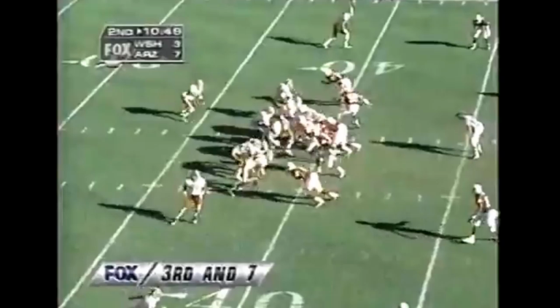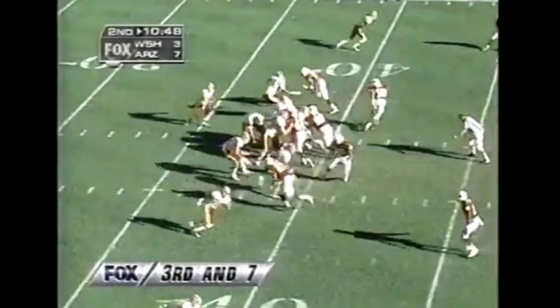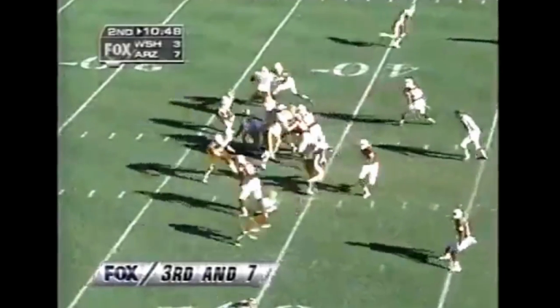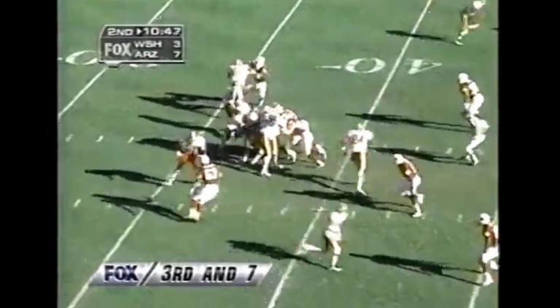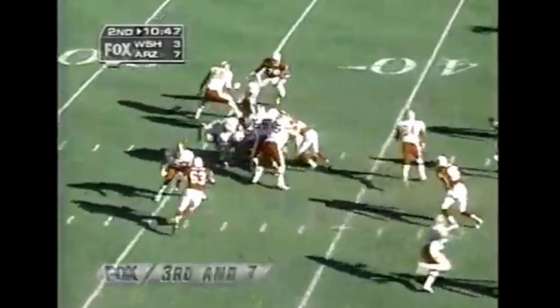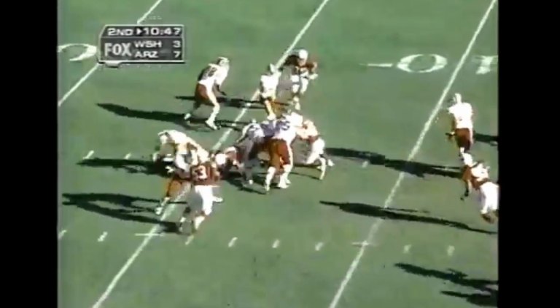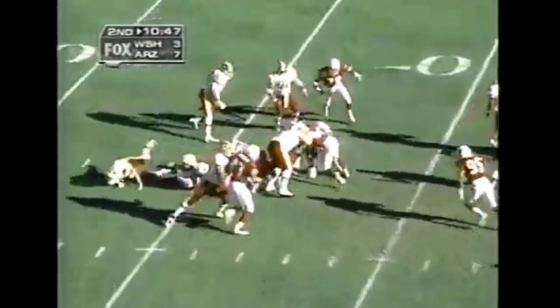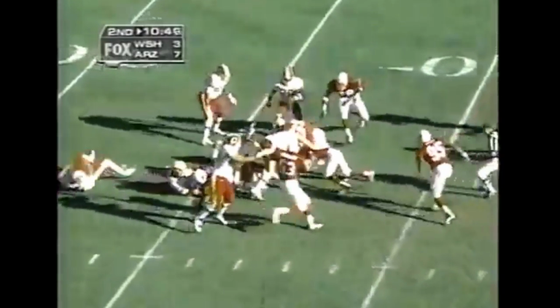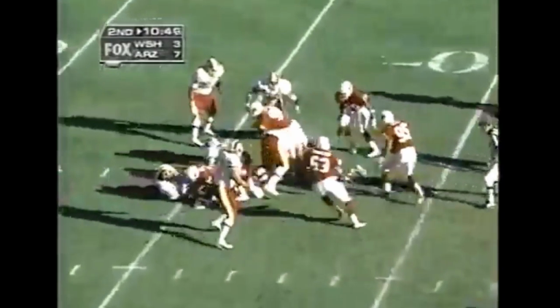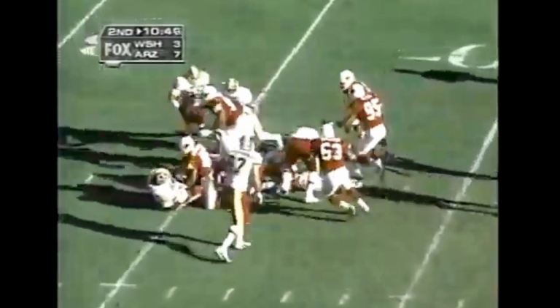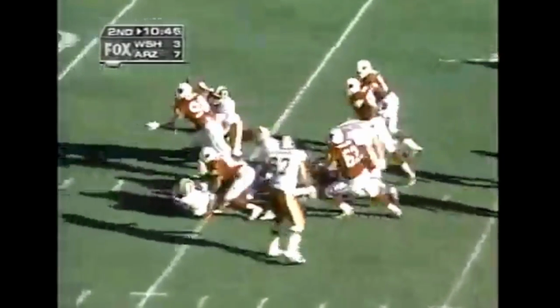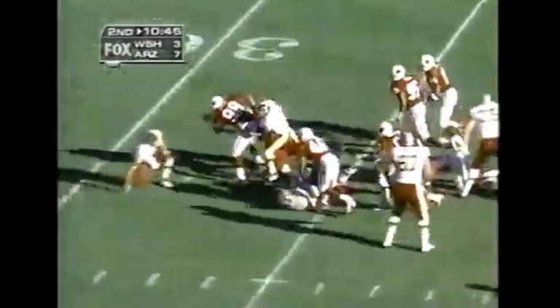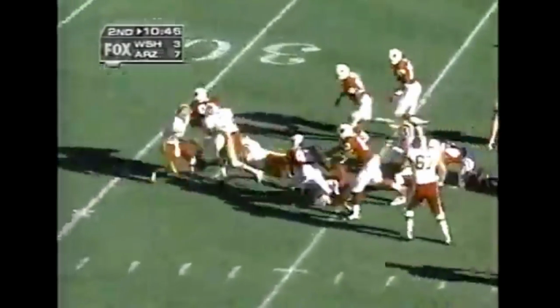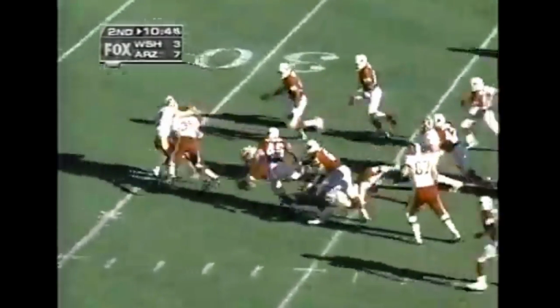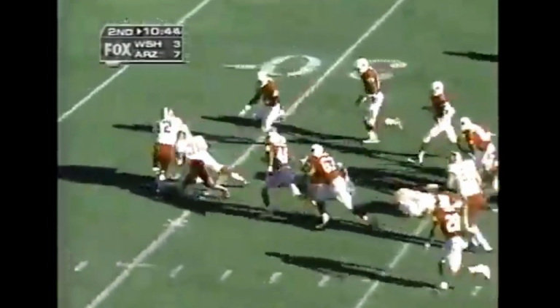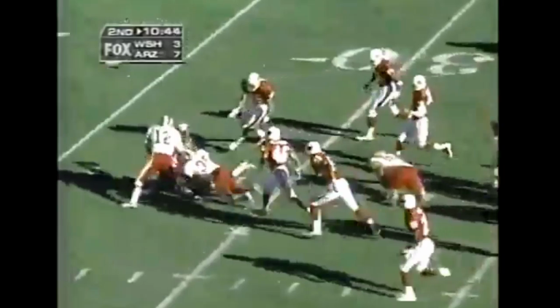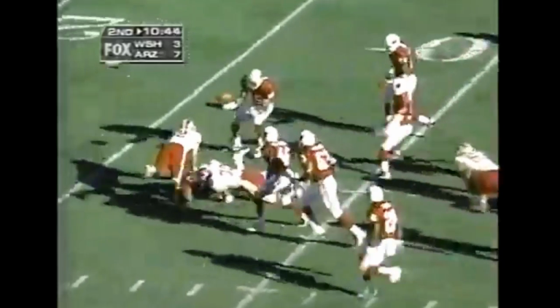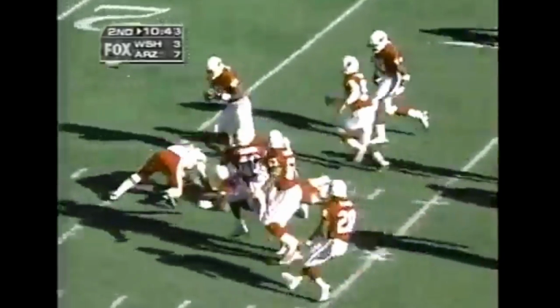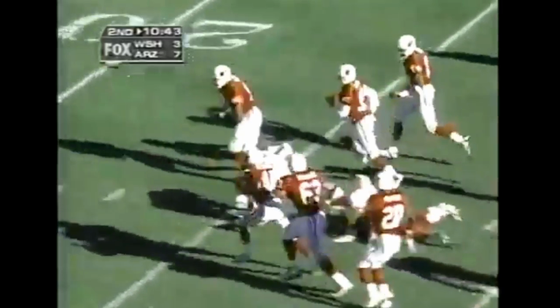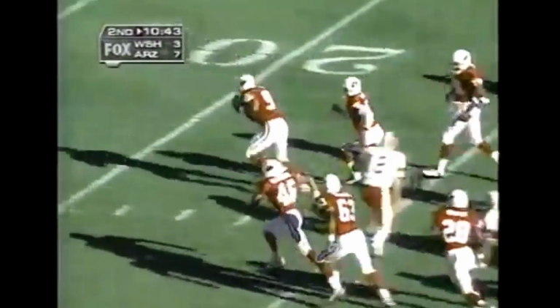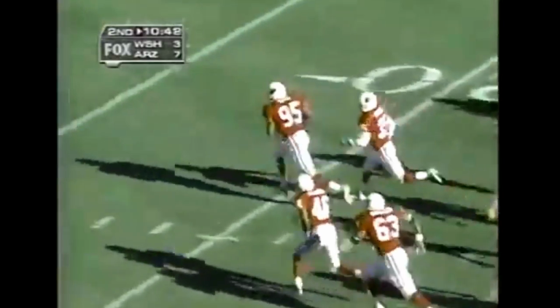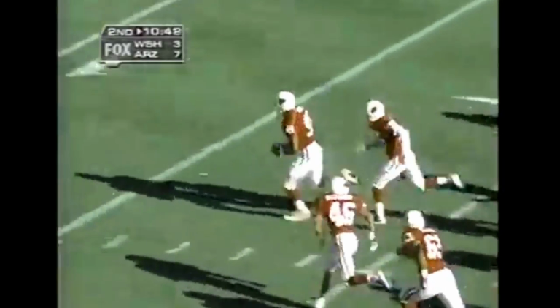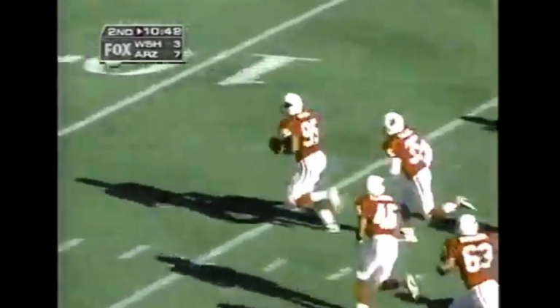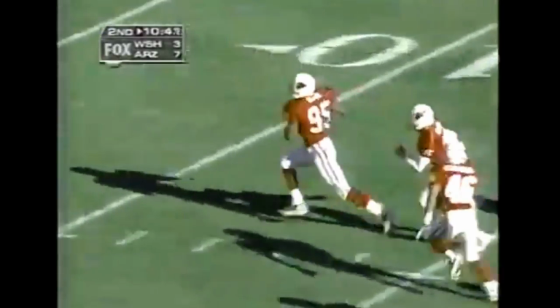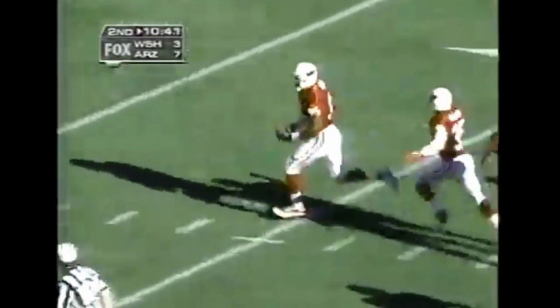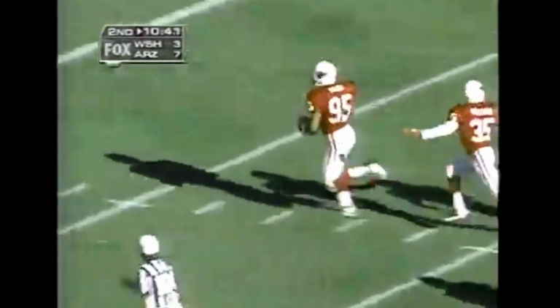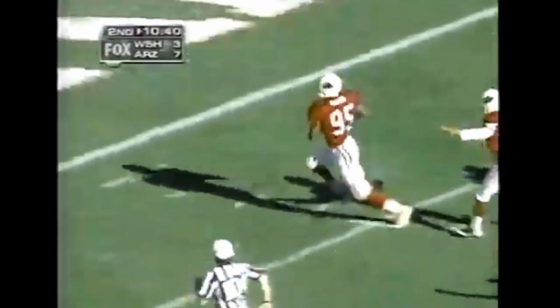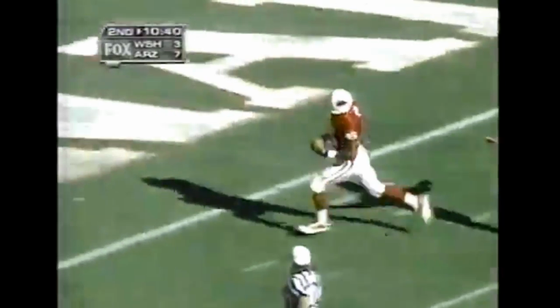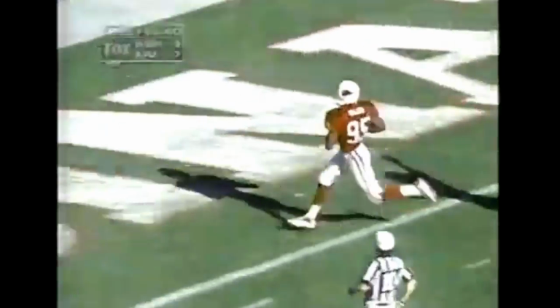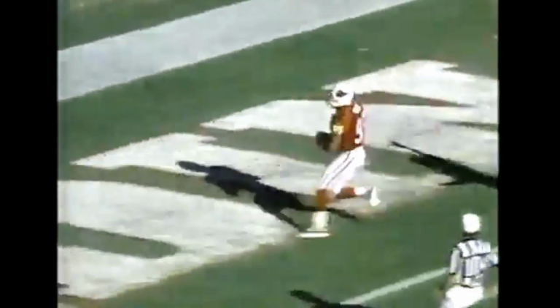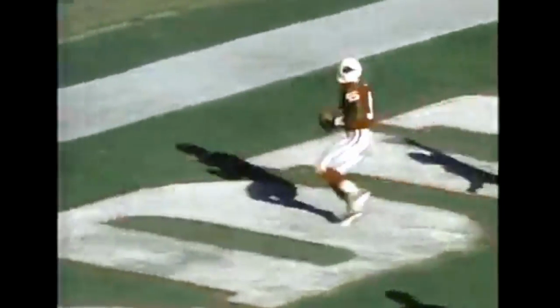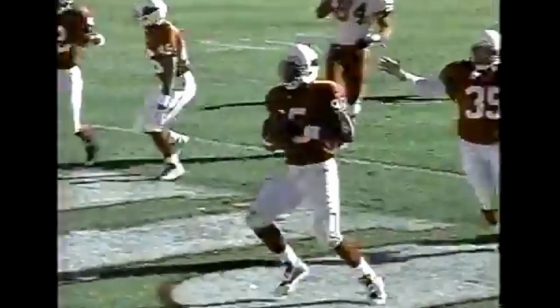Porter. Still 7-3. Gus Ferratt — fumble! Eric Swan recovers. And Jameer Miller's got it on the lateral — and Miller's gonna go in for the touchdown. It's 14-3, Cardinals.